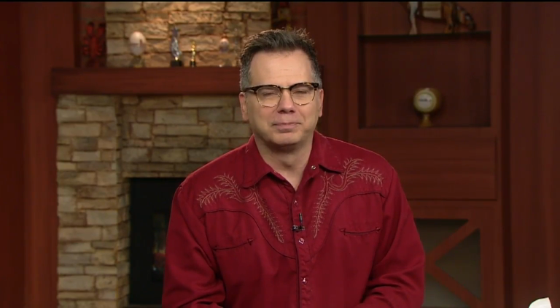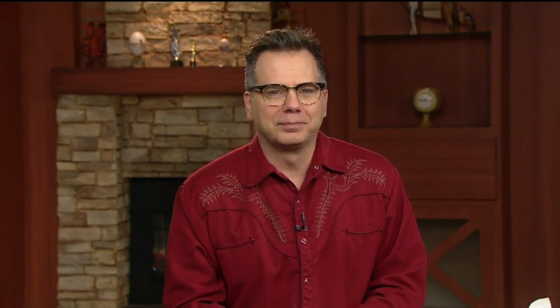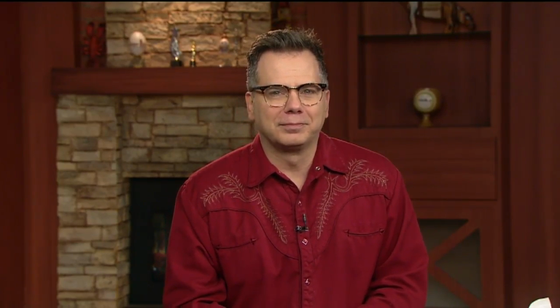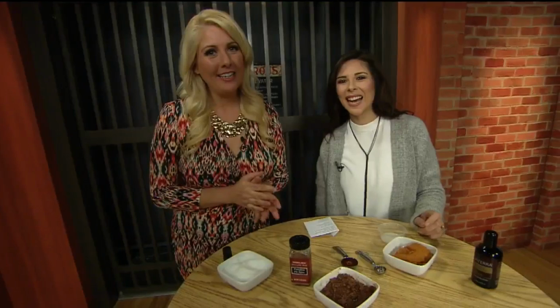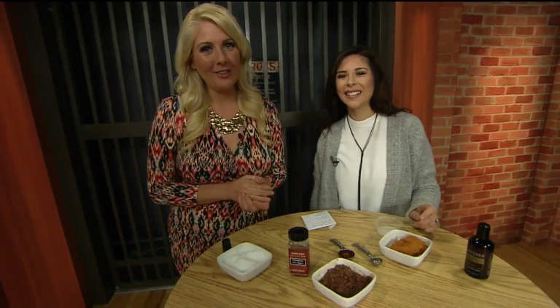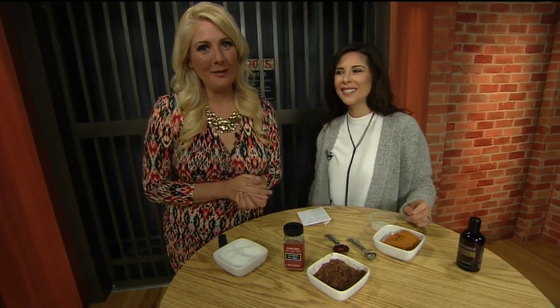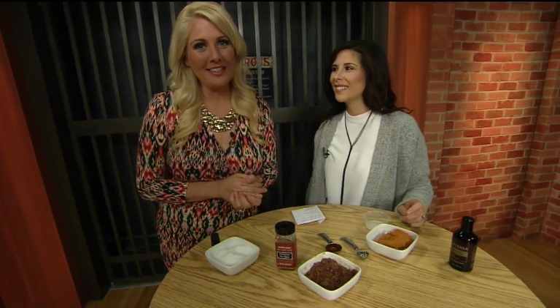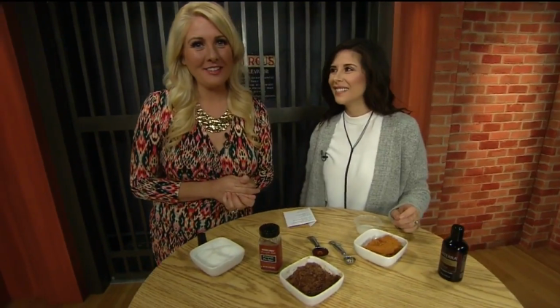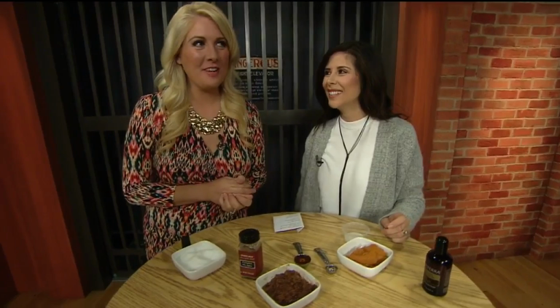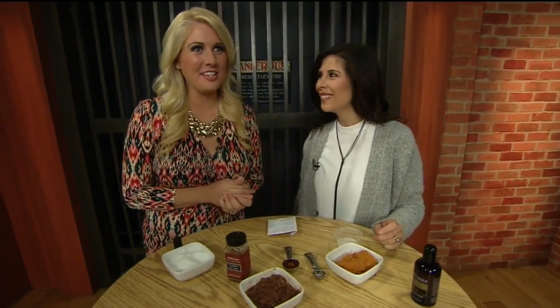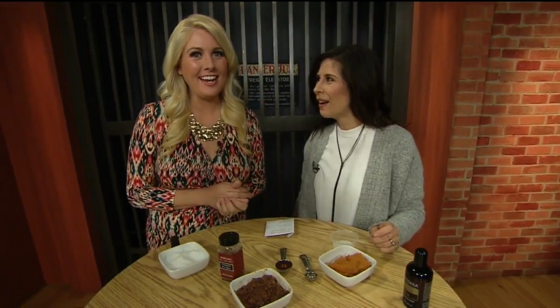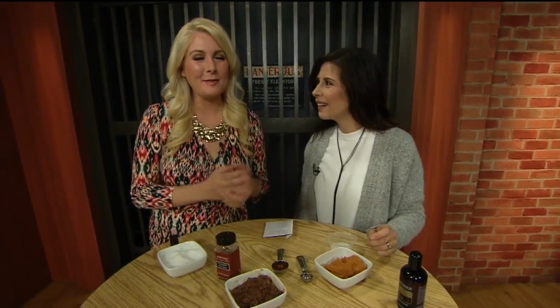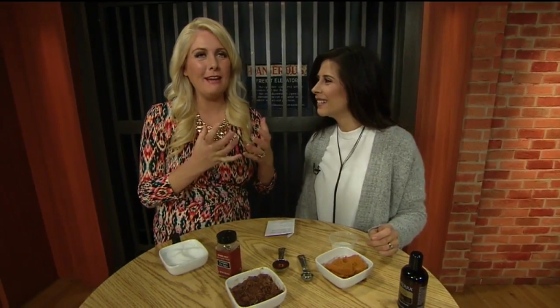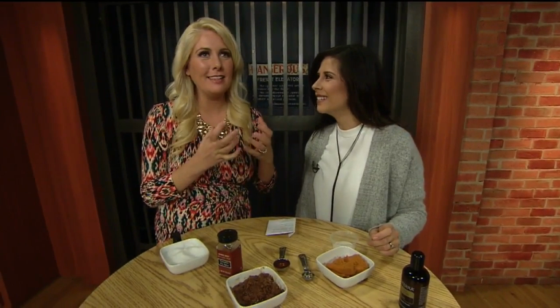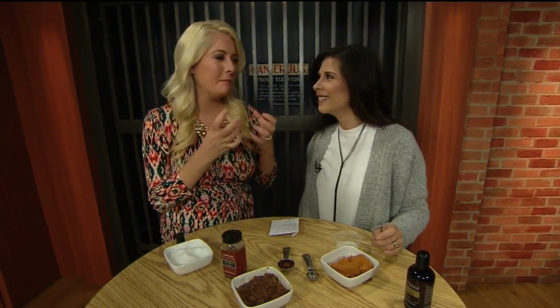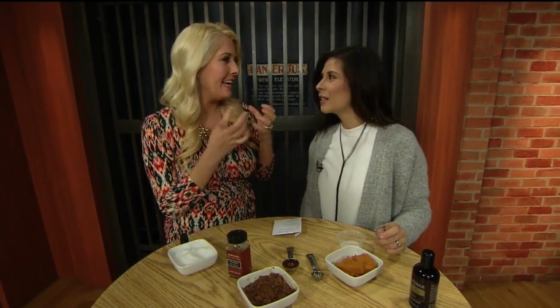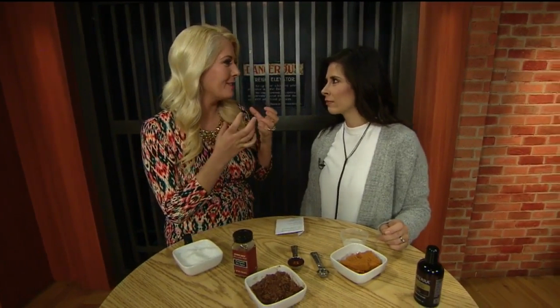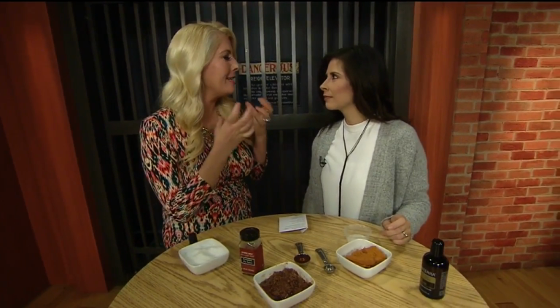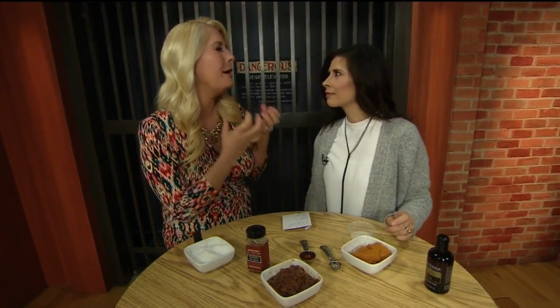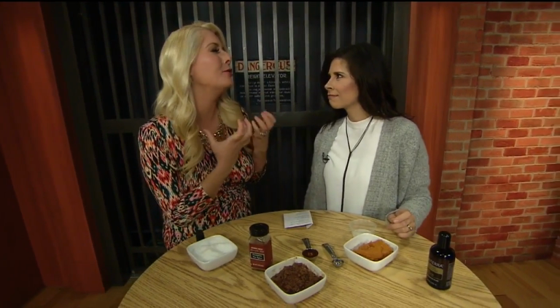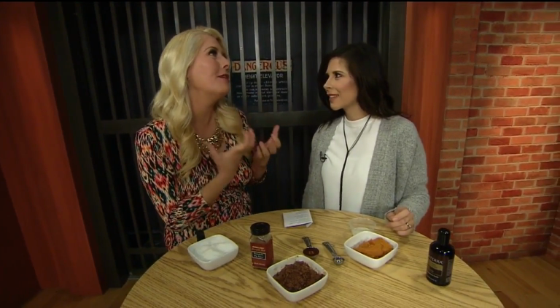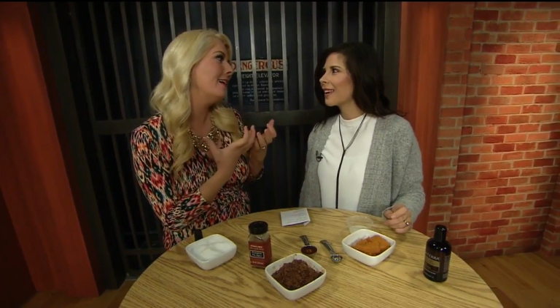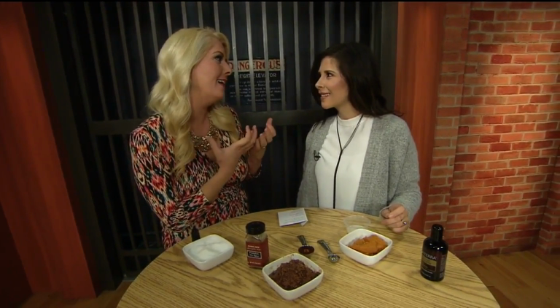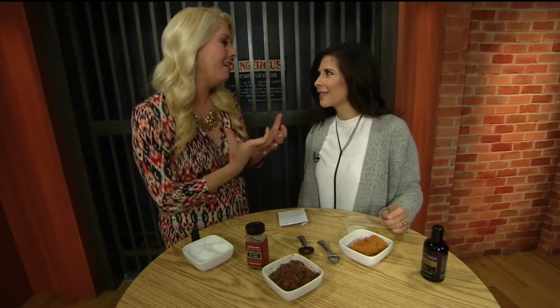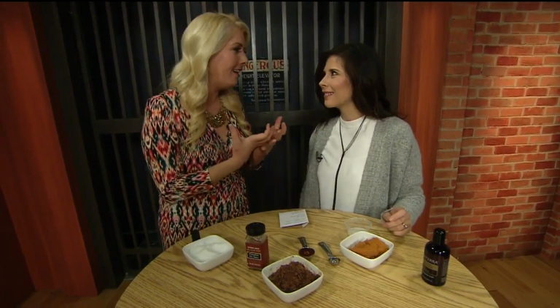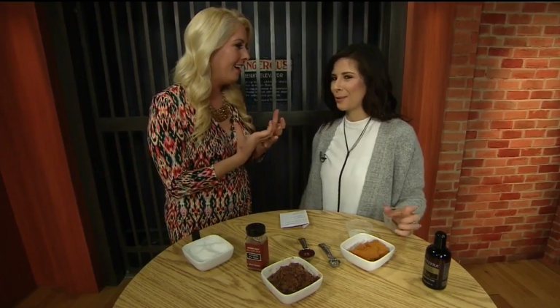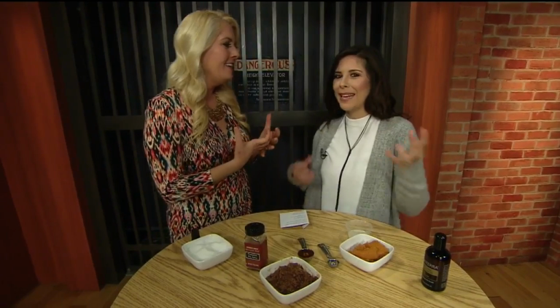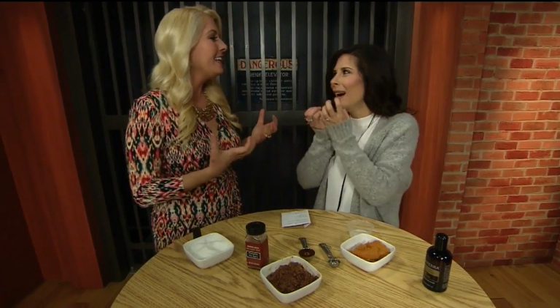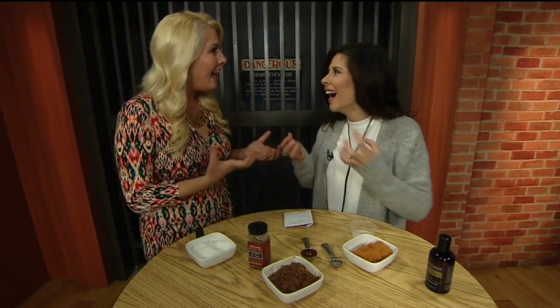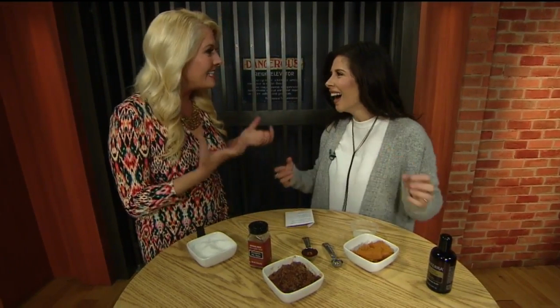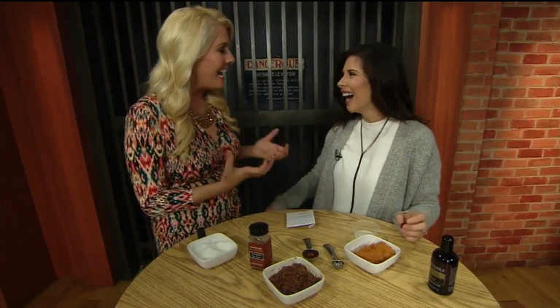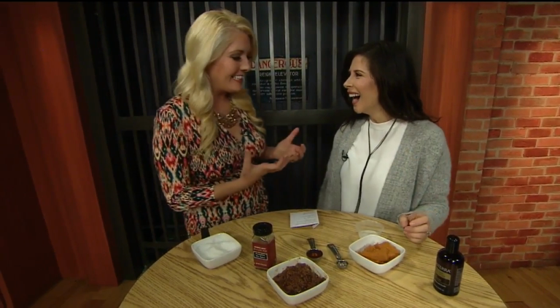I love going into candle shops — this is a little confession — and smelling the pumpkin candles because they smell so good. They do. You just want to eat them. Exactly.